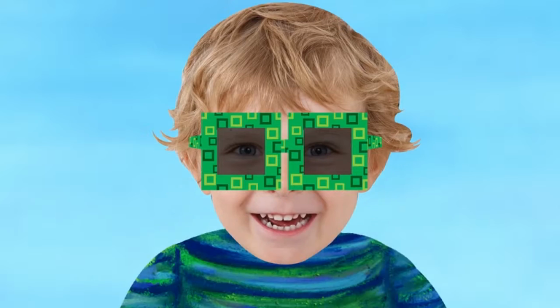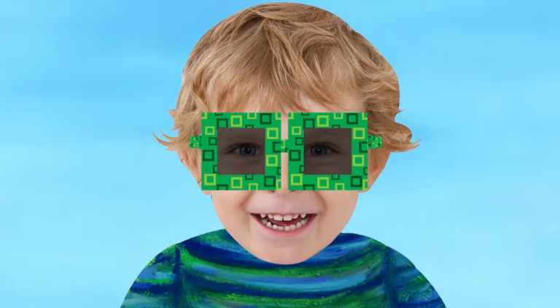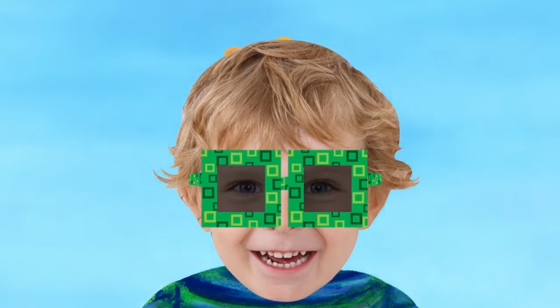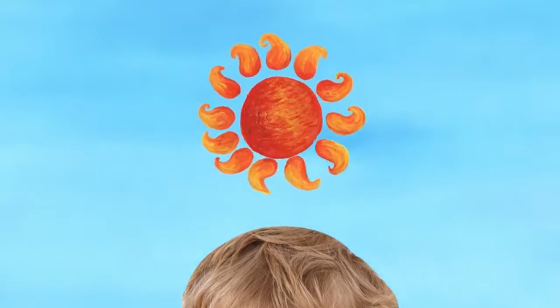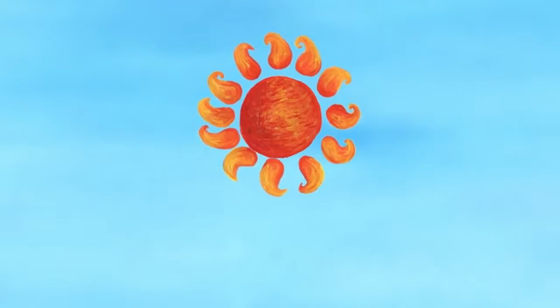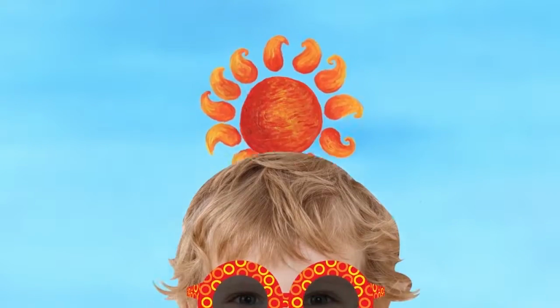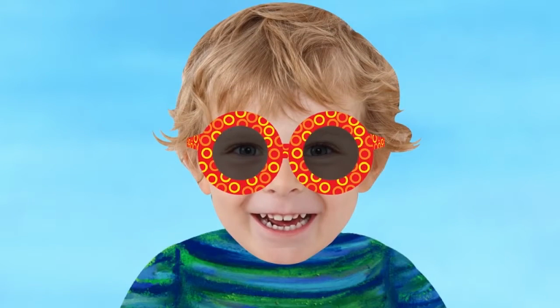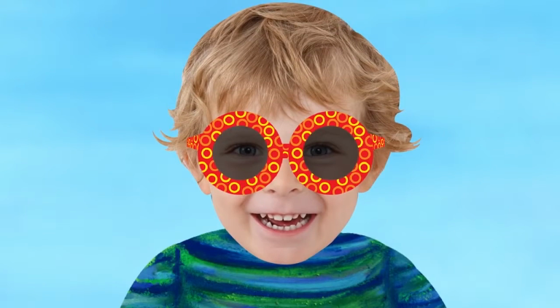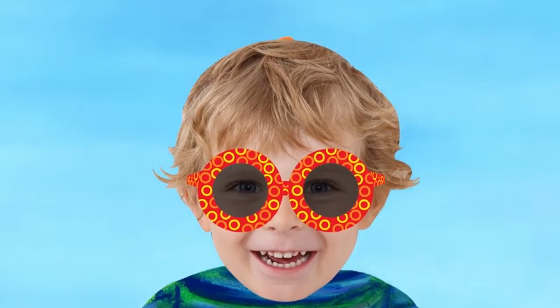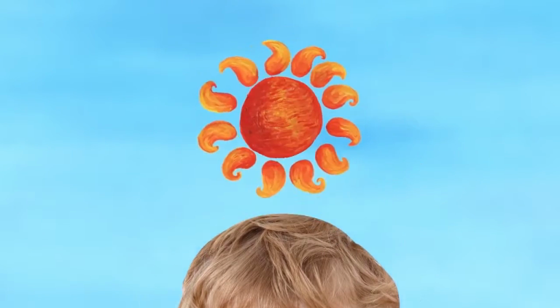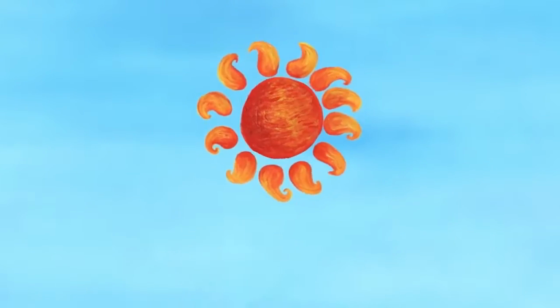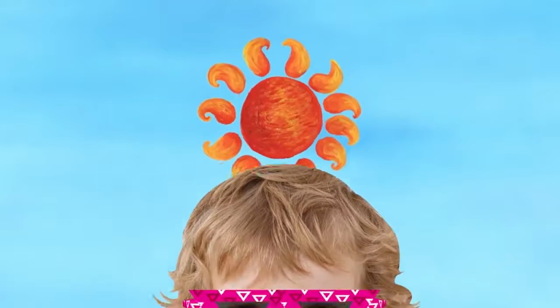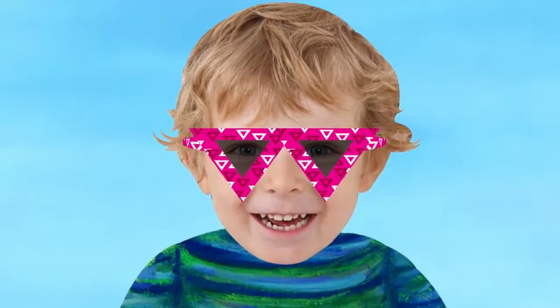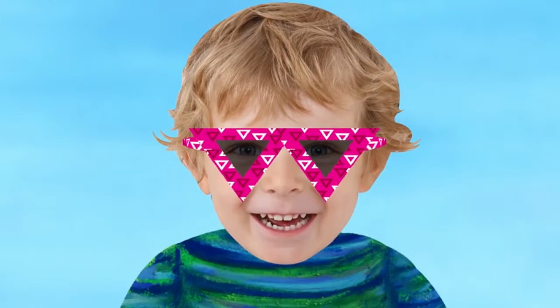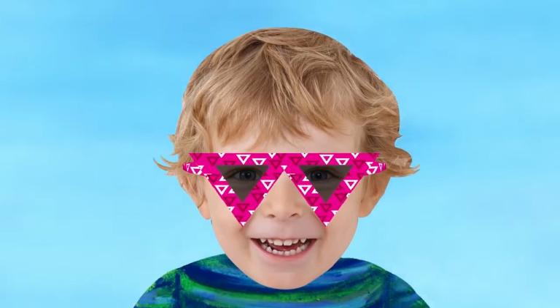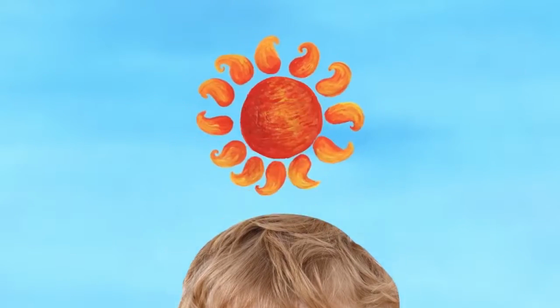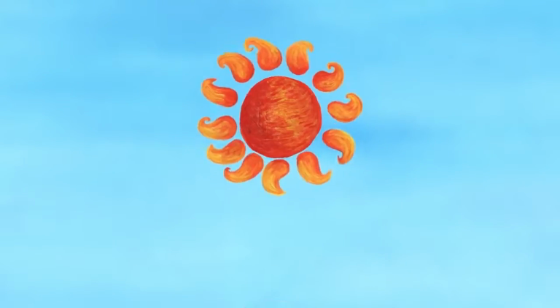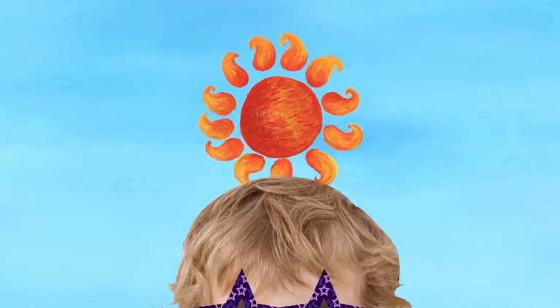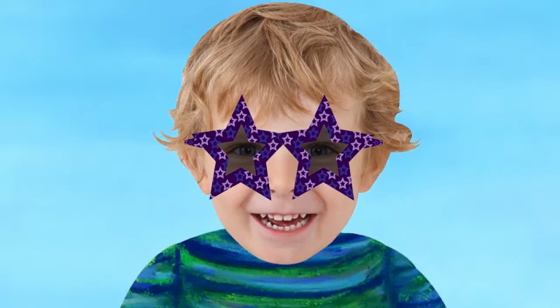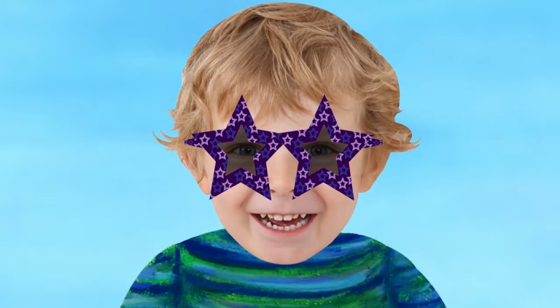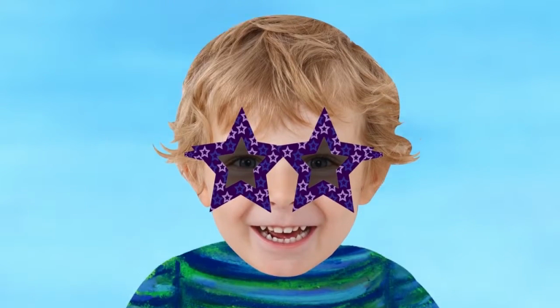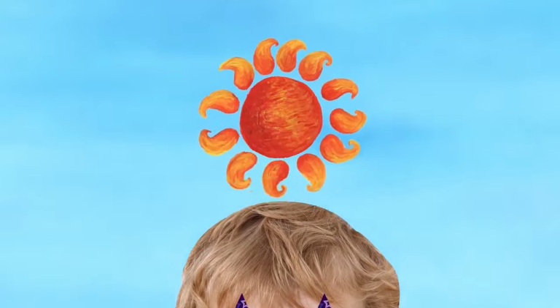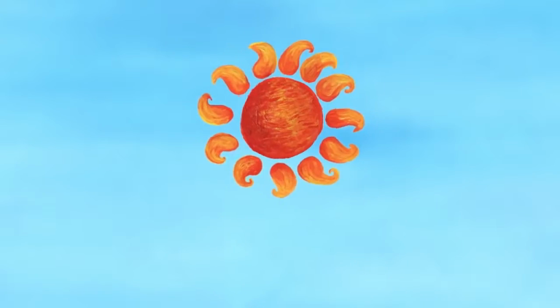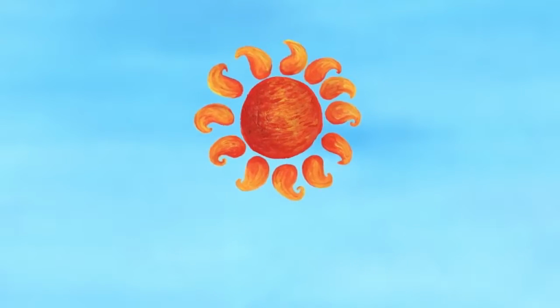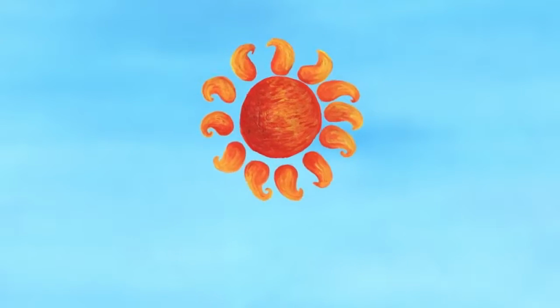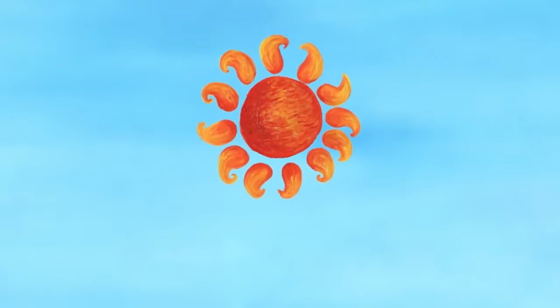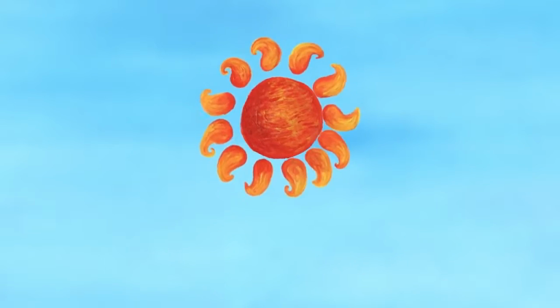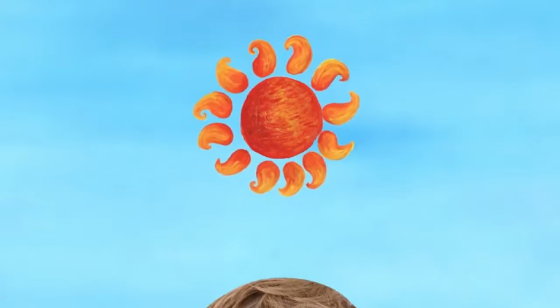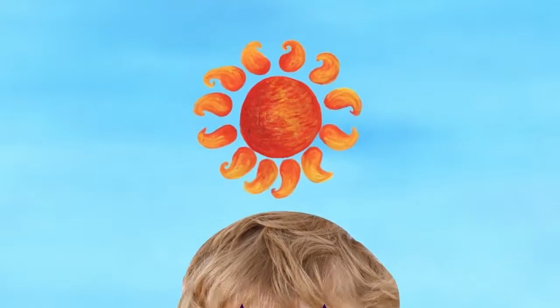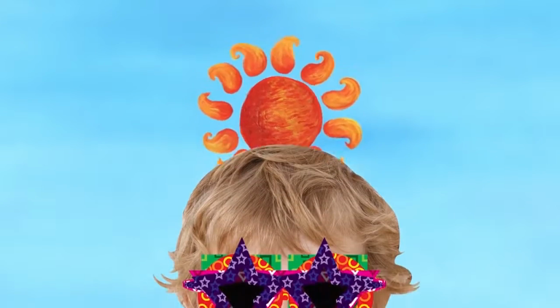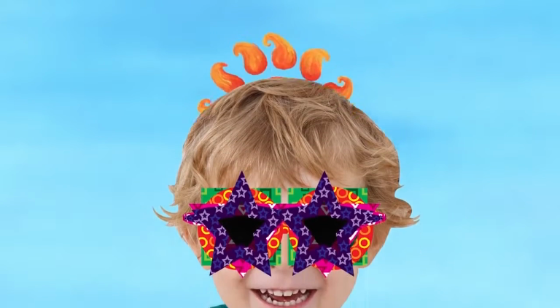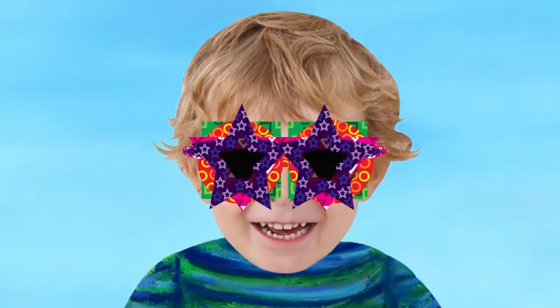Squares. Circles. Triangles. Stars. Which glasses look the best? All of them.